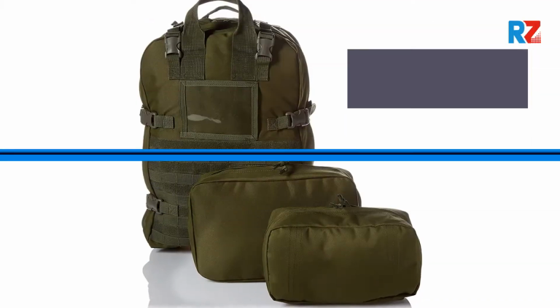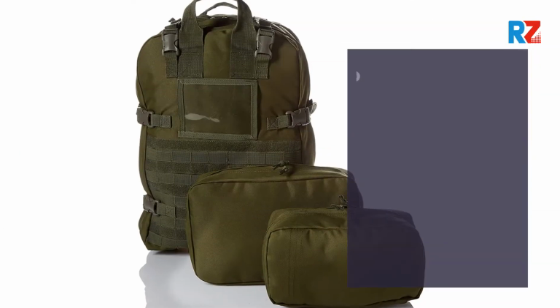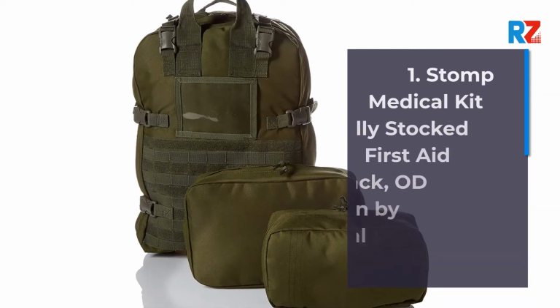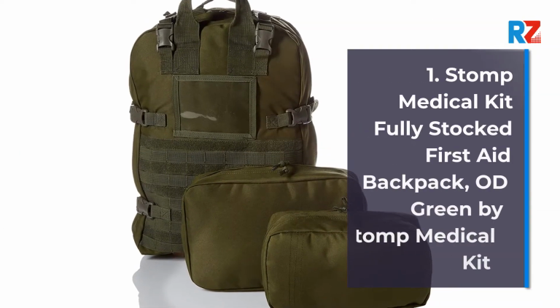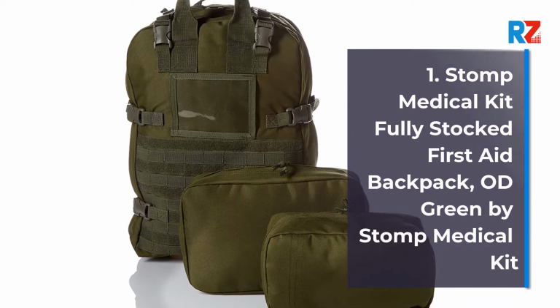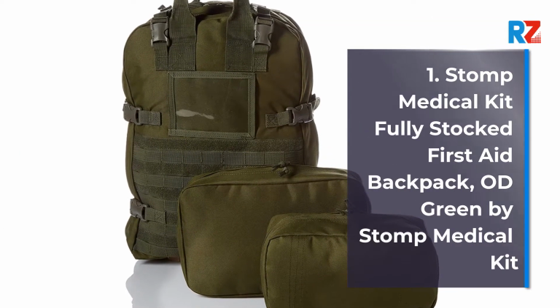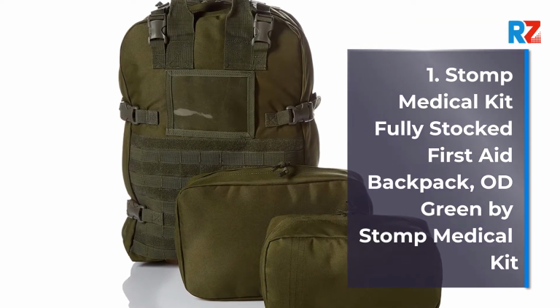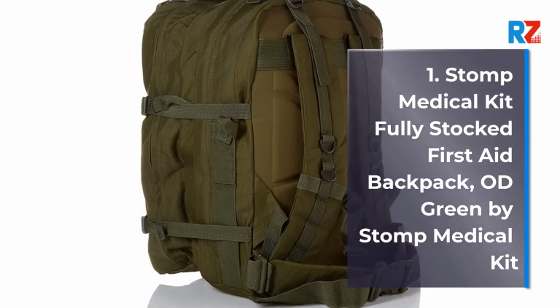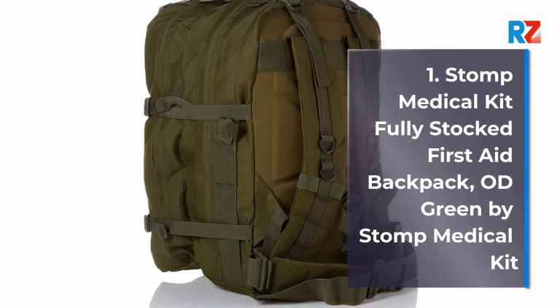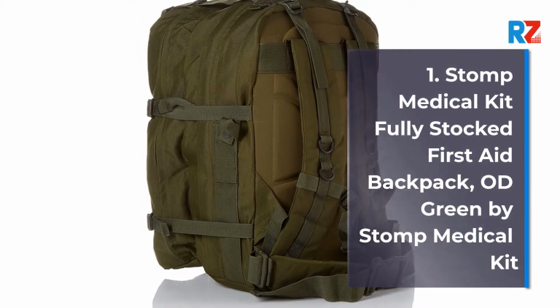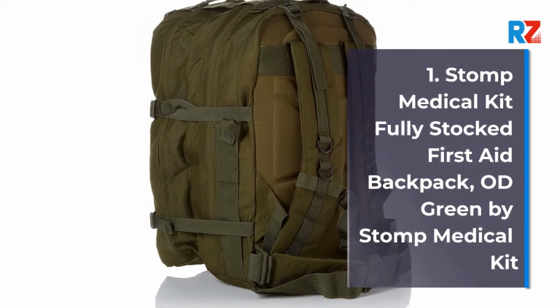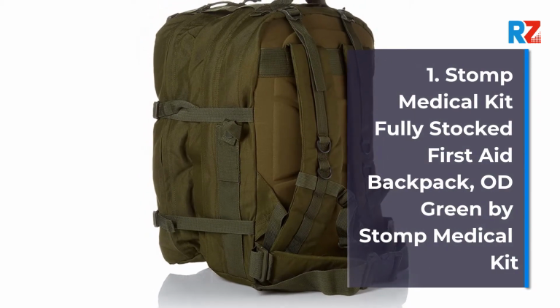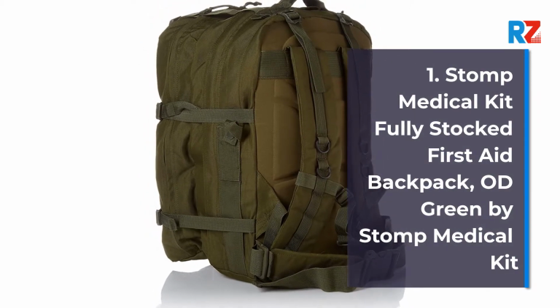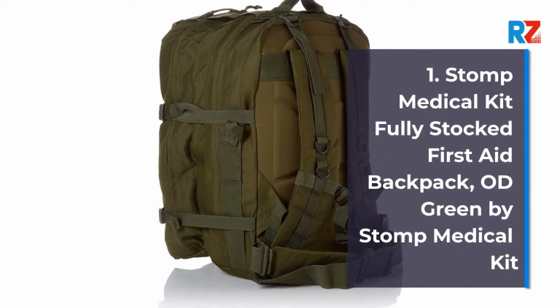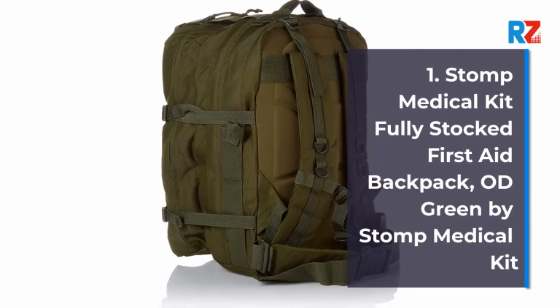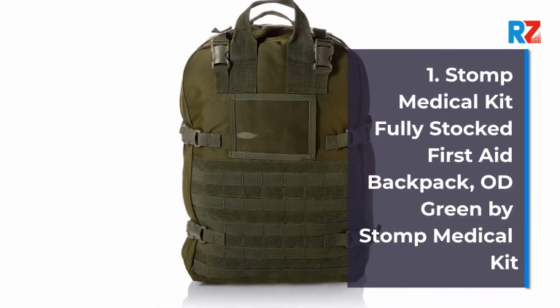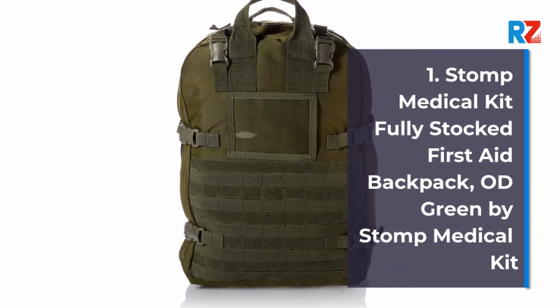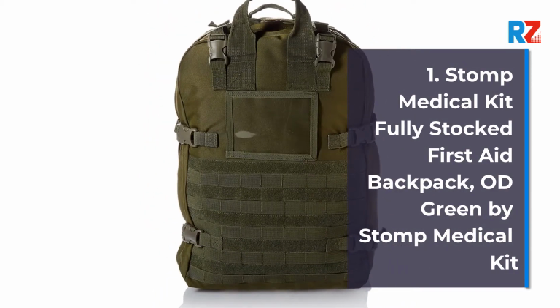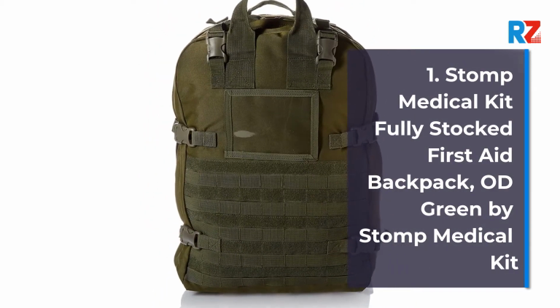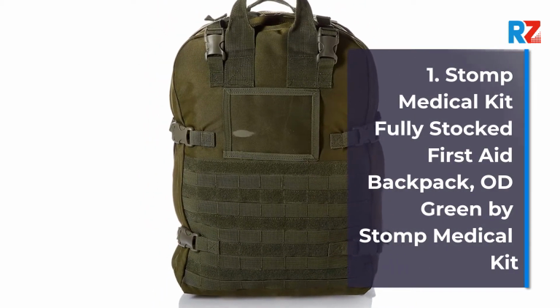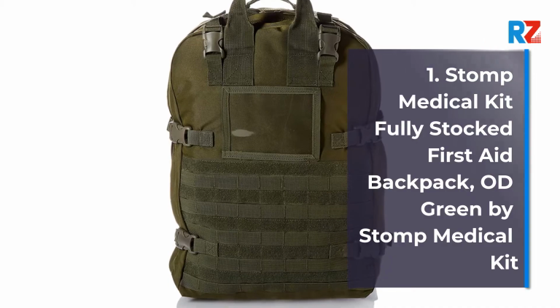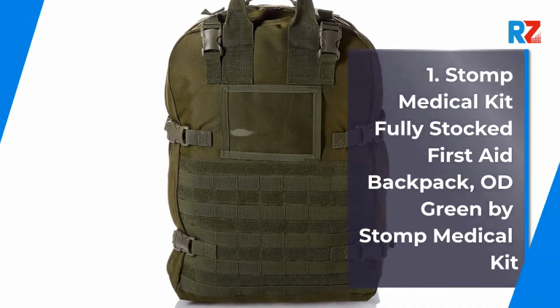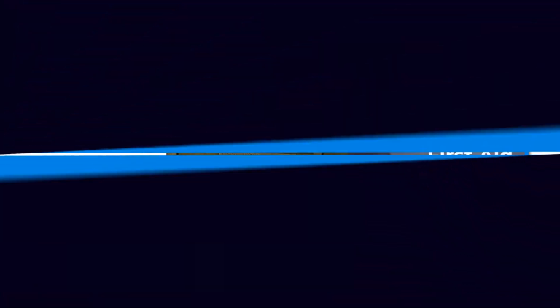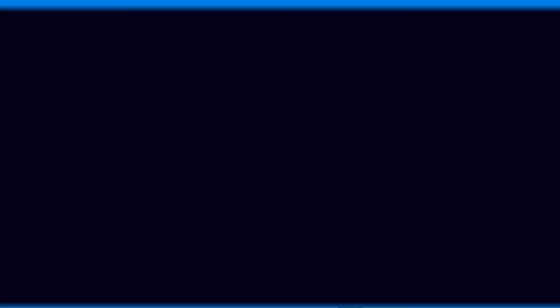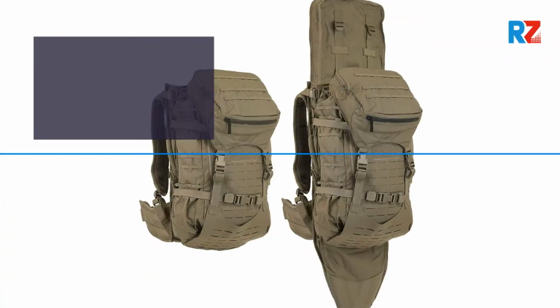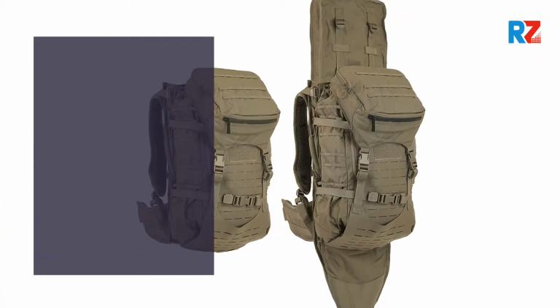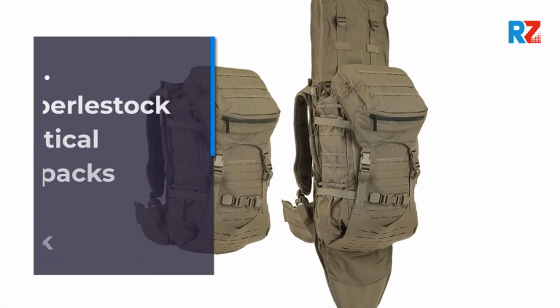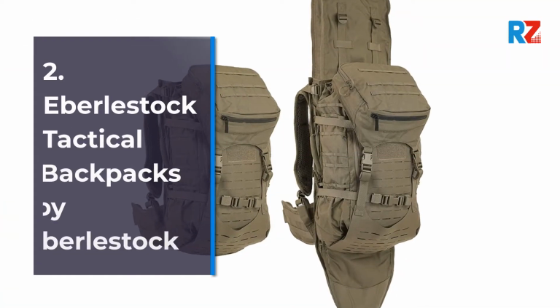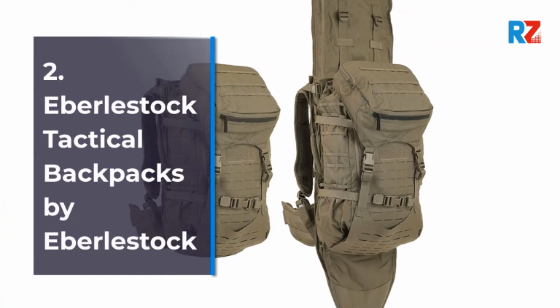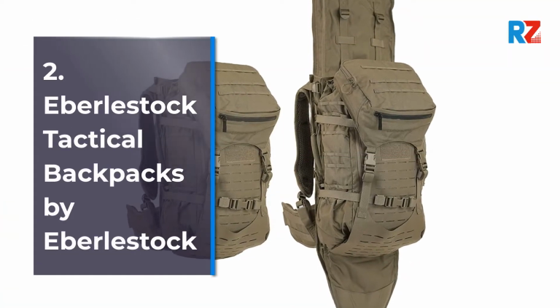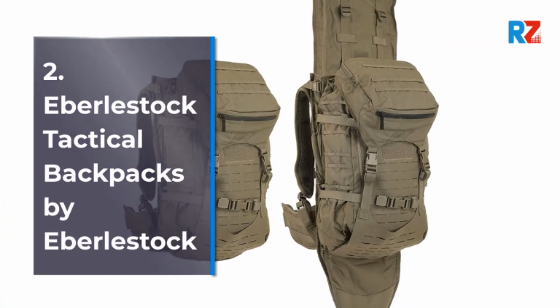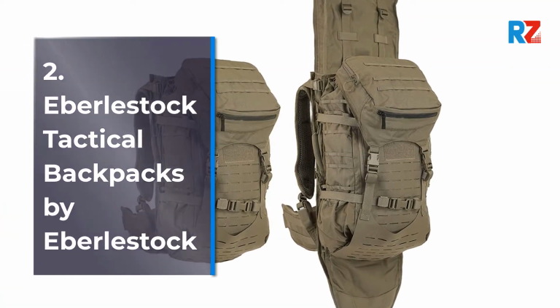Number 1: Stop Medical Kit, fully stocked first aid backpack, OD green, by Stop Medical Kit. Number 2: Eberlestock tactical backpack by Eberlestock.